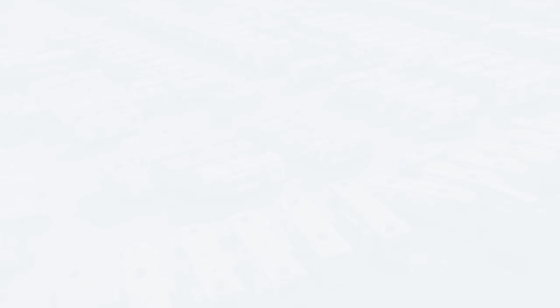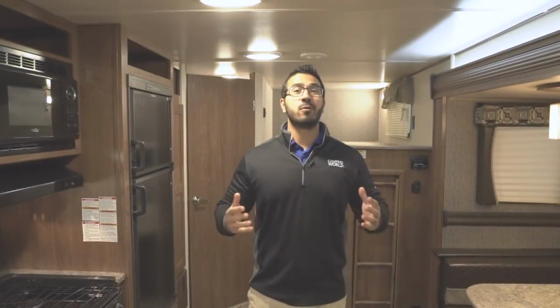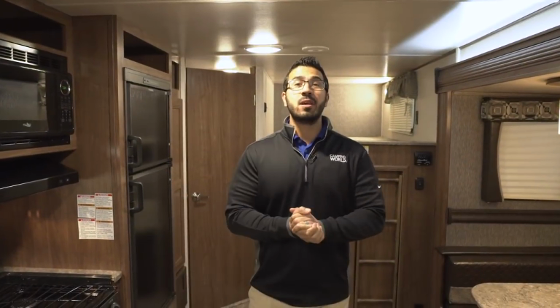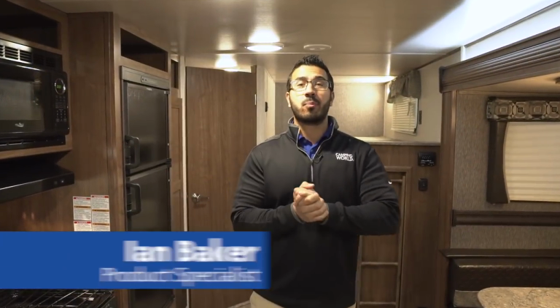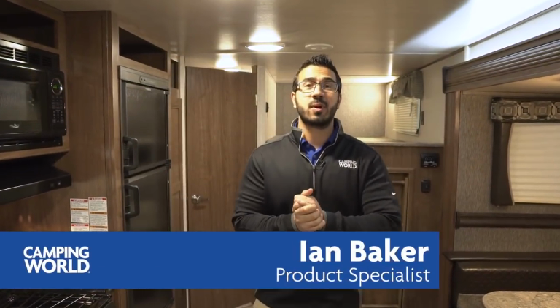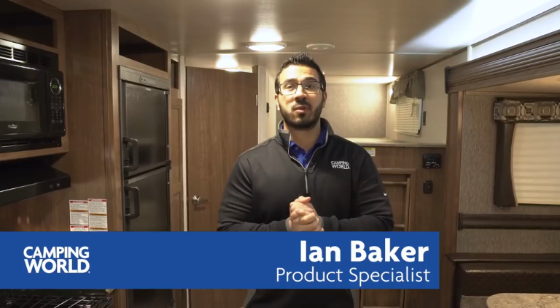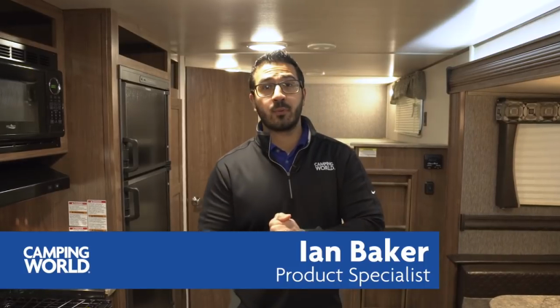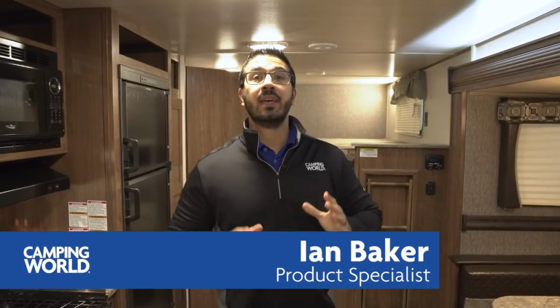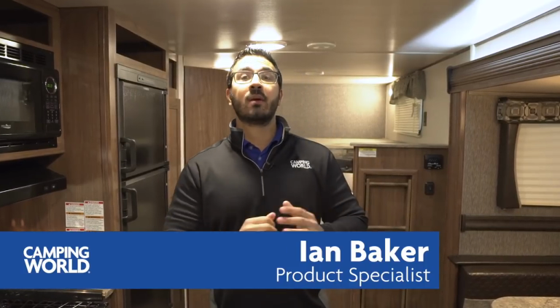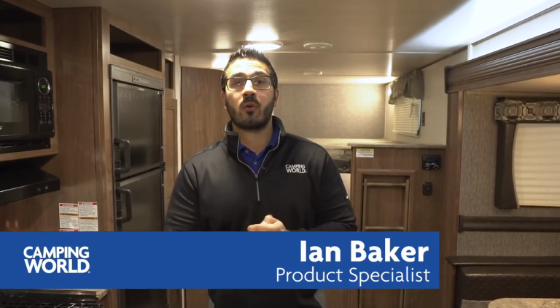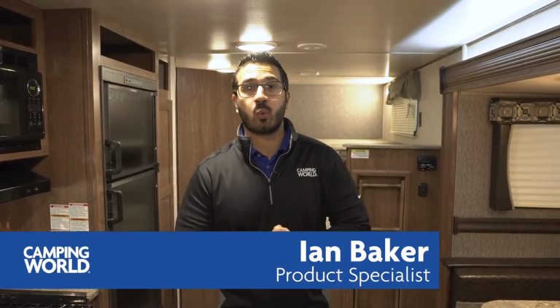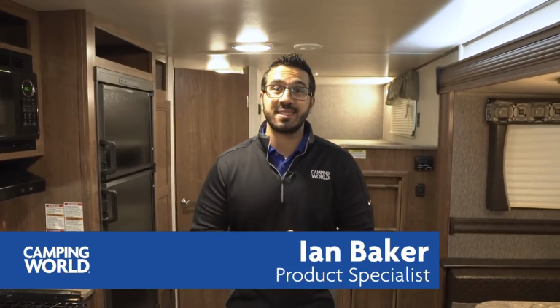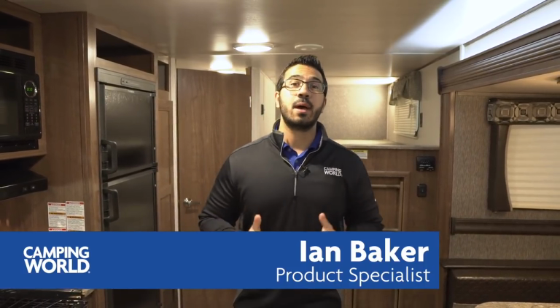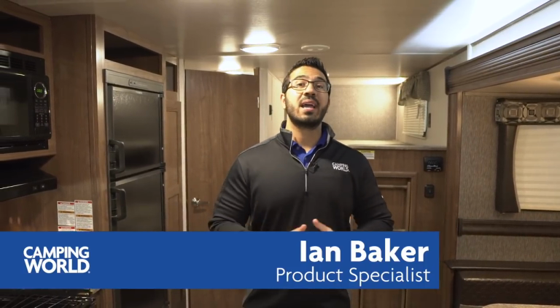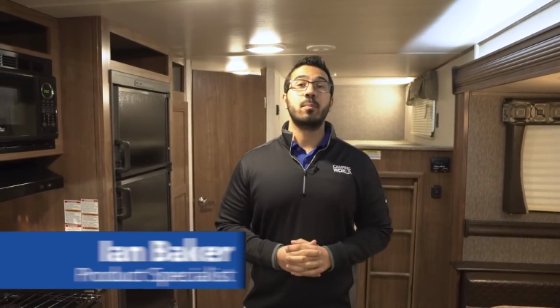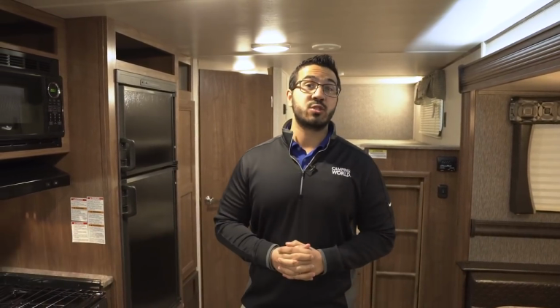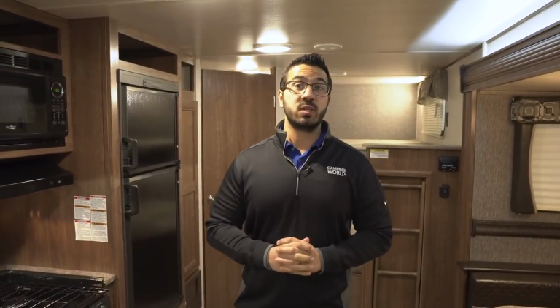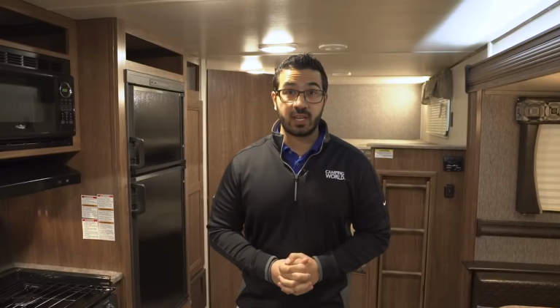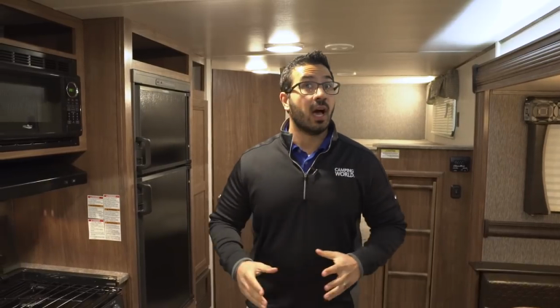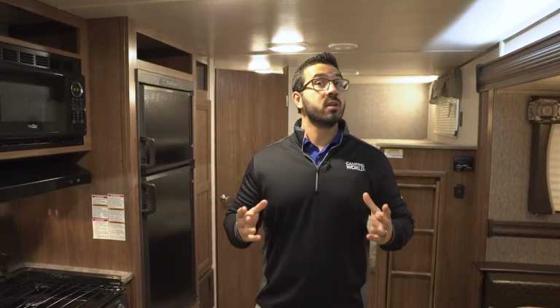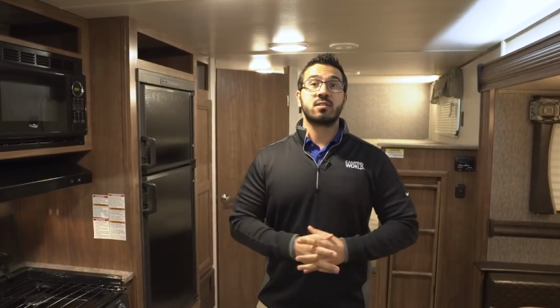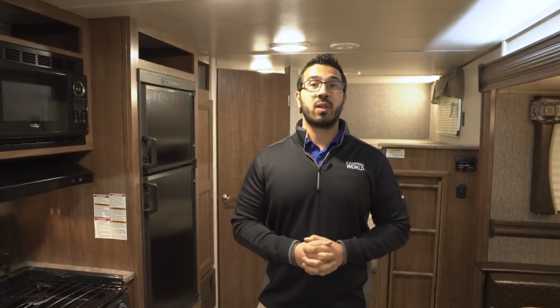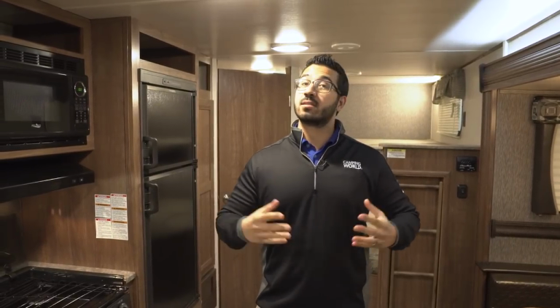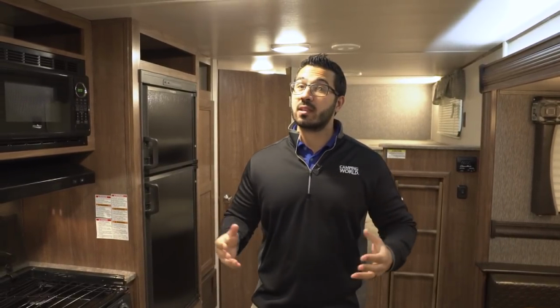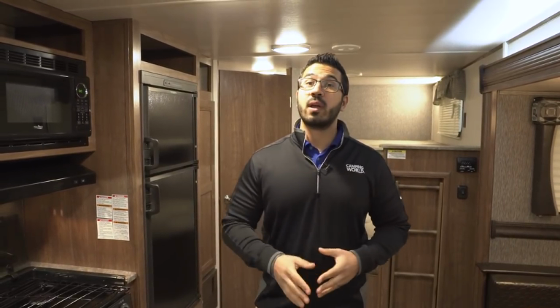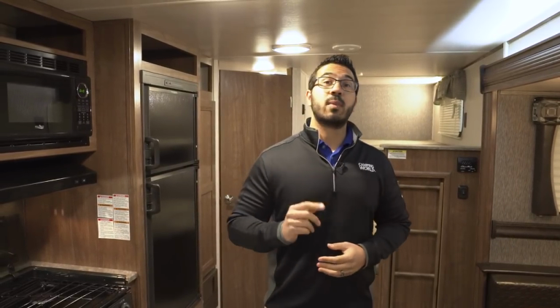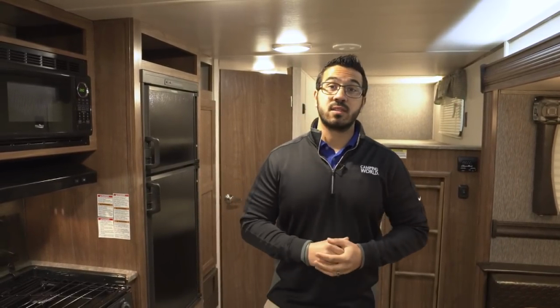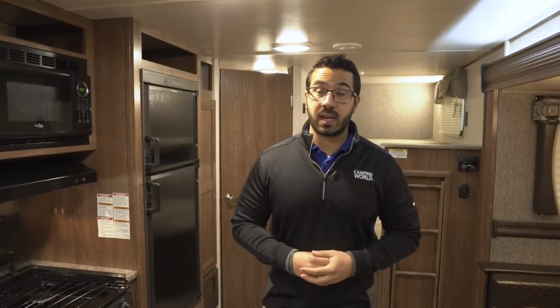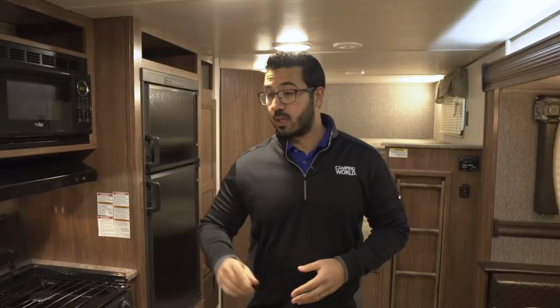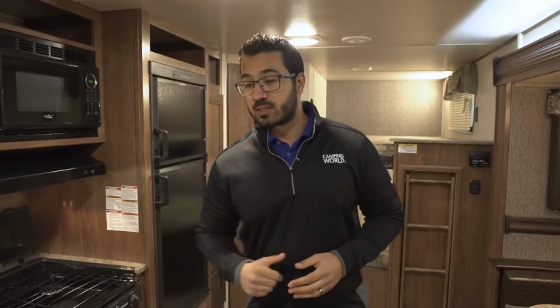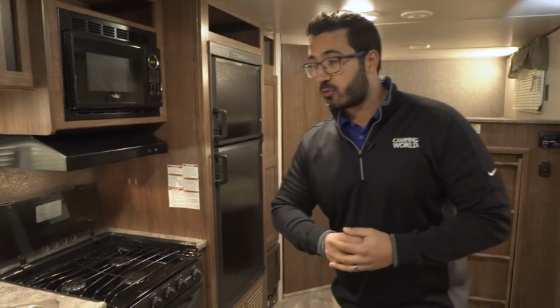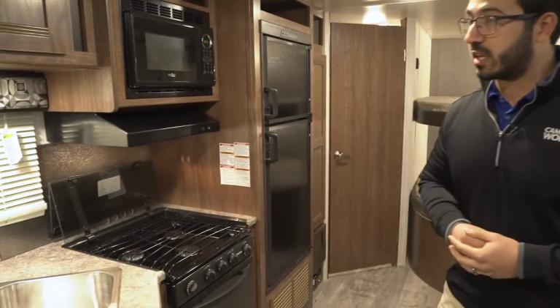Hi folks, I'm Ian Baker, the product specialist with Camping World, and today we're going to go over the 2018 Pioneer BH270. I really like this floor plan — it has a great layout and some excellent amenities. Let's start off right over here on the kitchen.